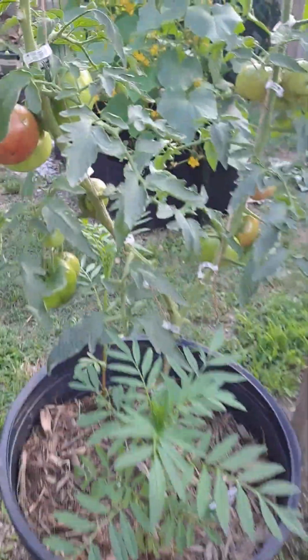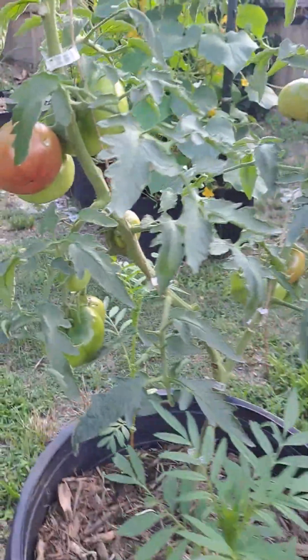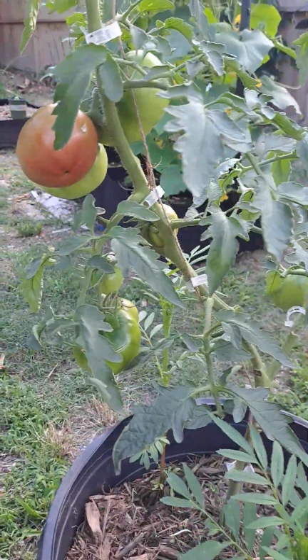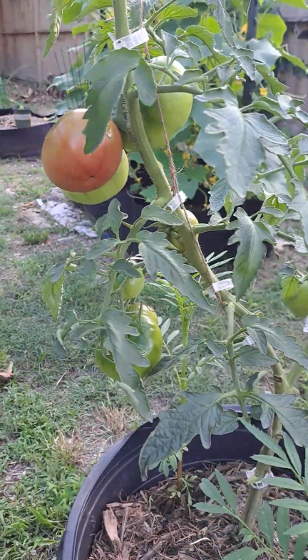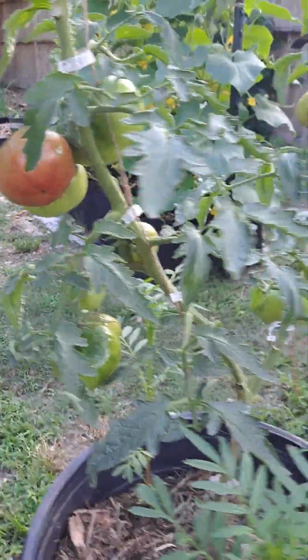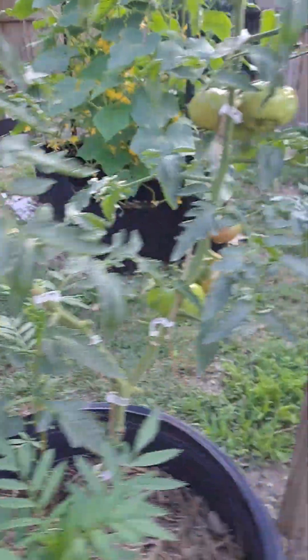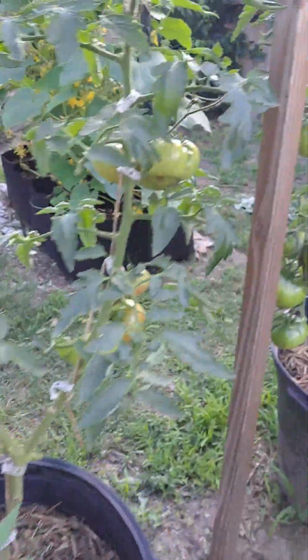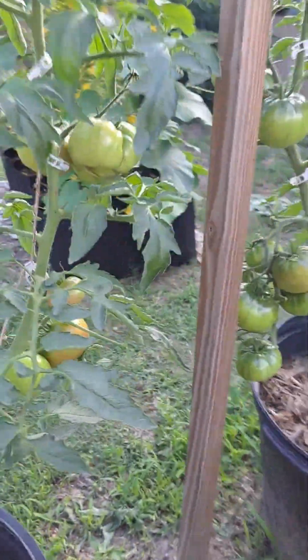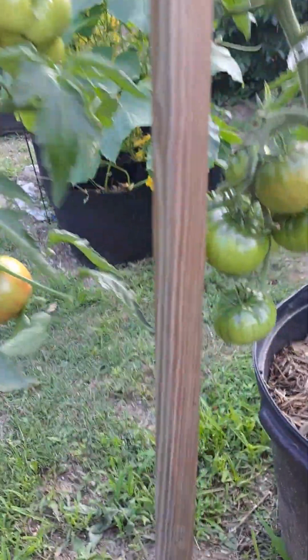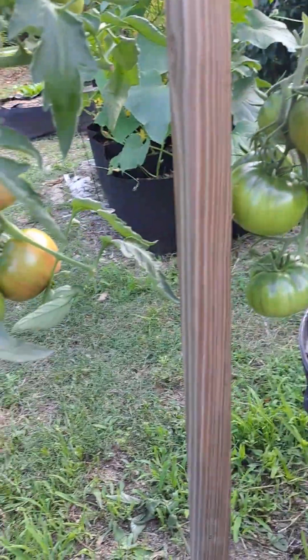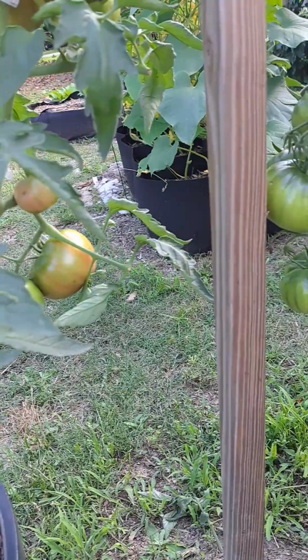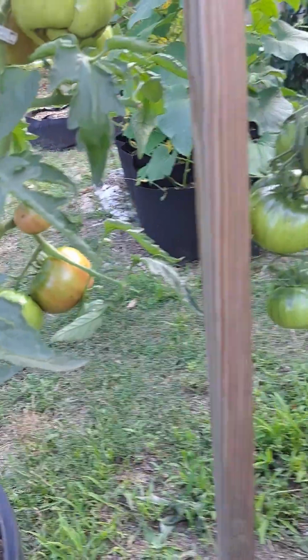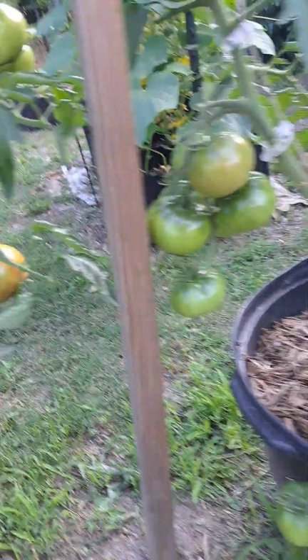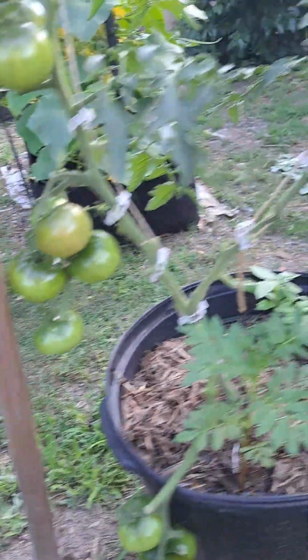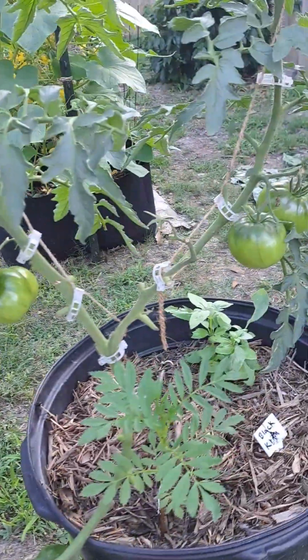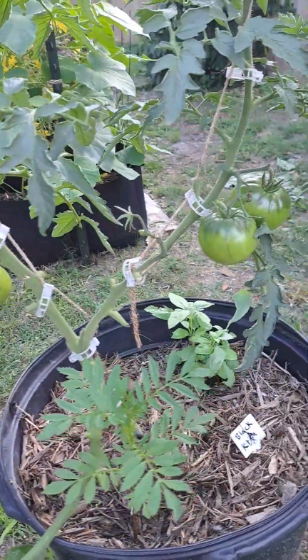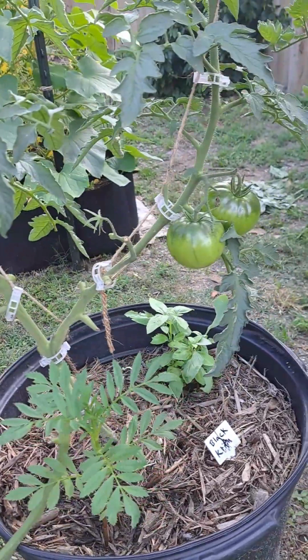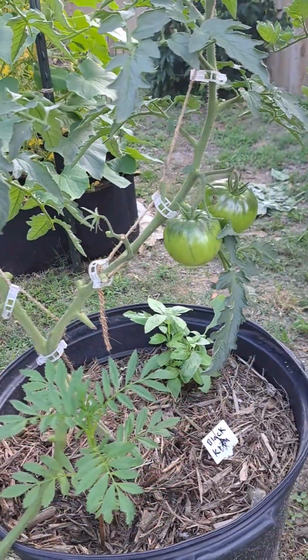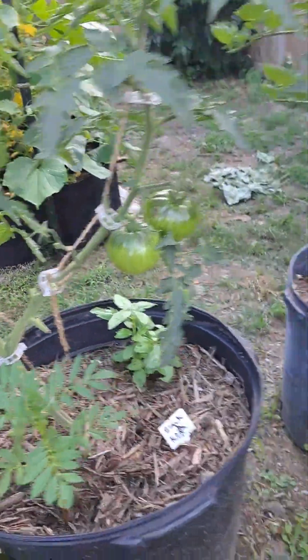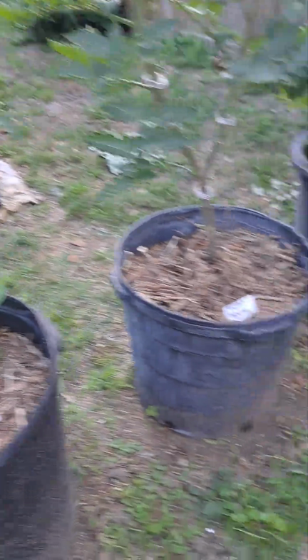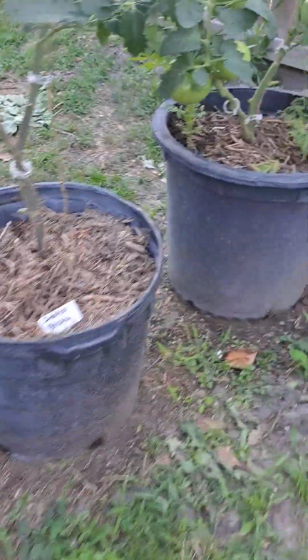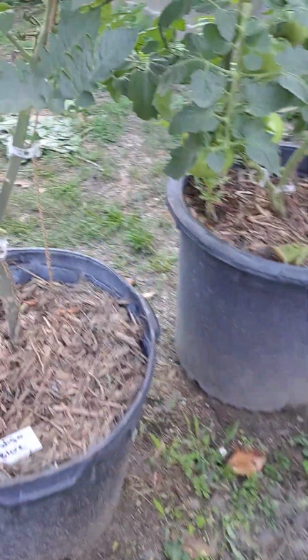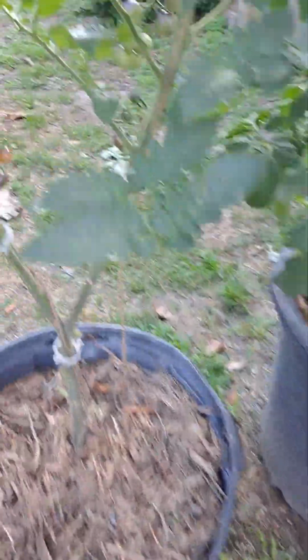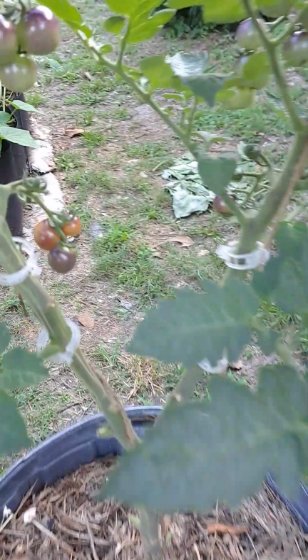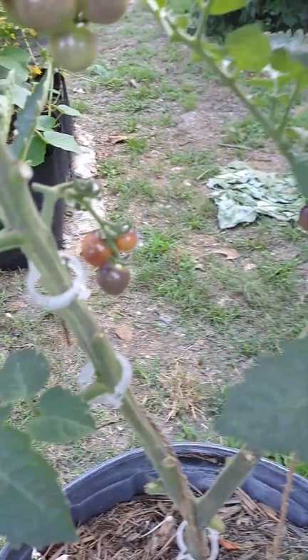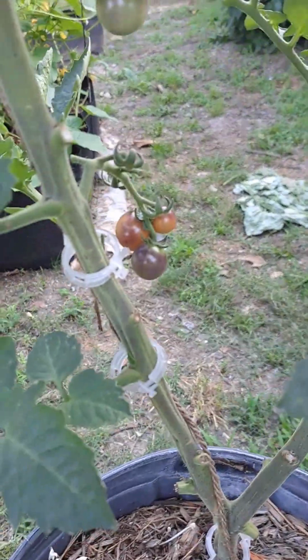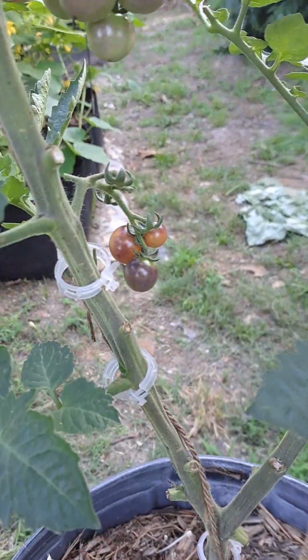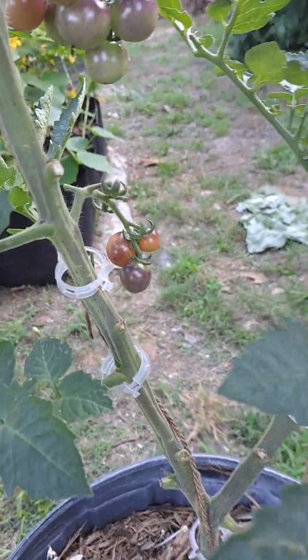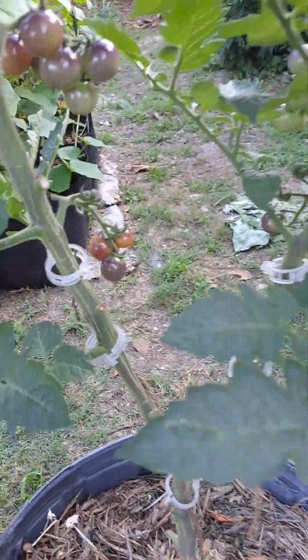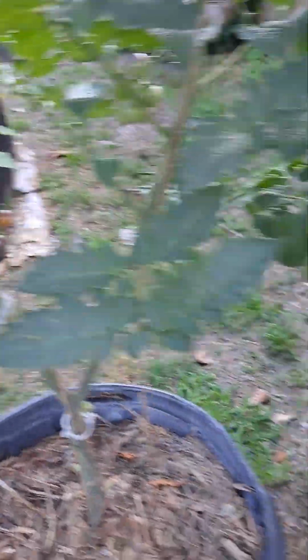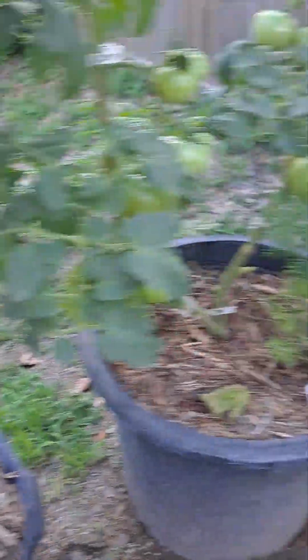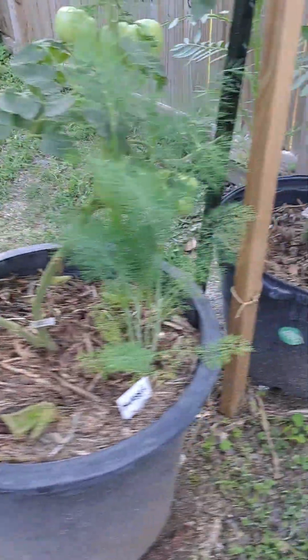My Cherokee purples are finally turning — I got like four of them turning on there right now. Black Crims, I've already had a few of these. Indigo Blues, they are ripening — I have a few of those already too.